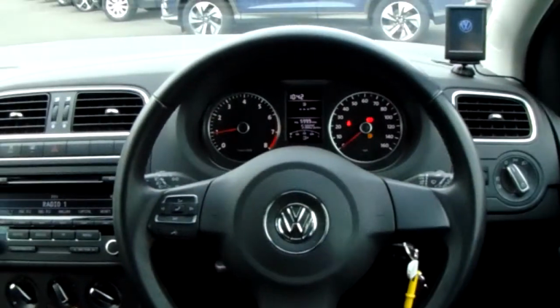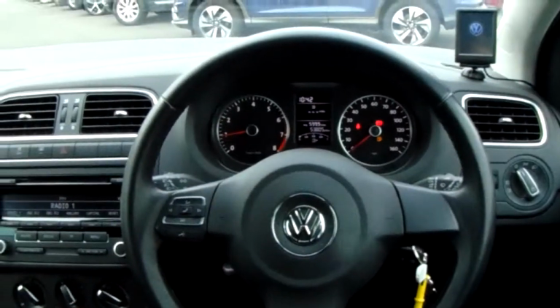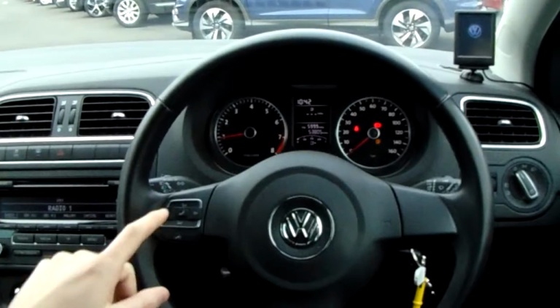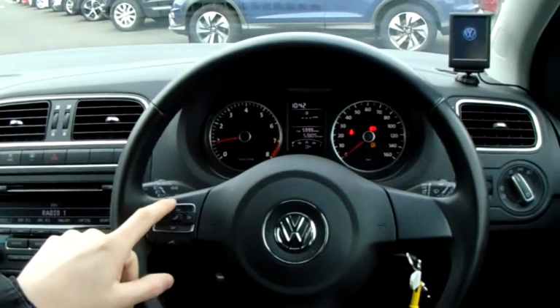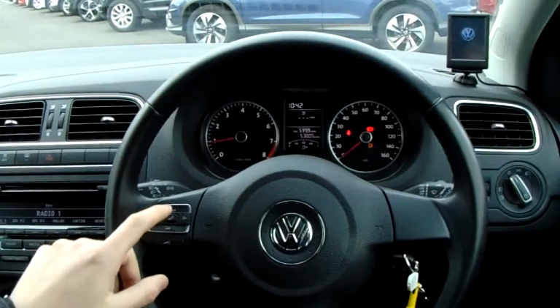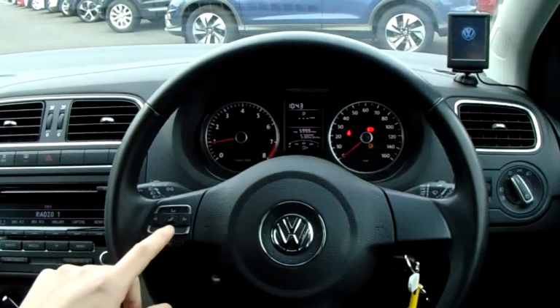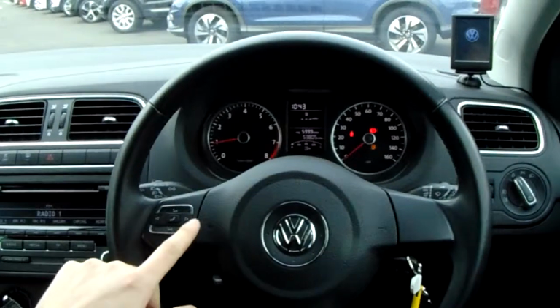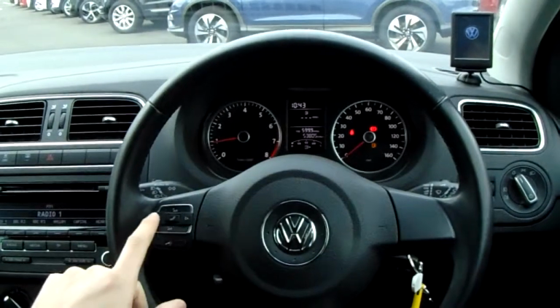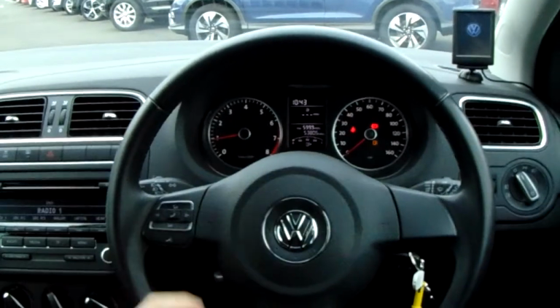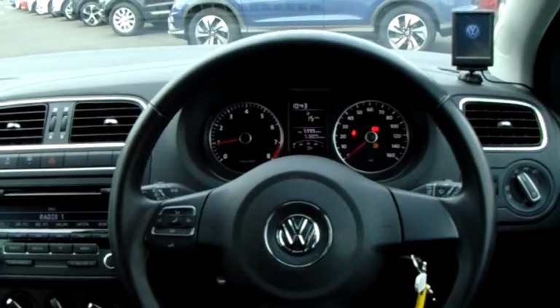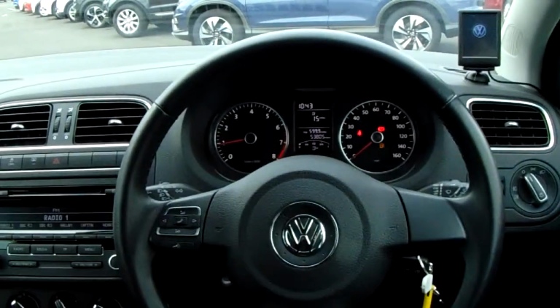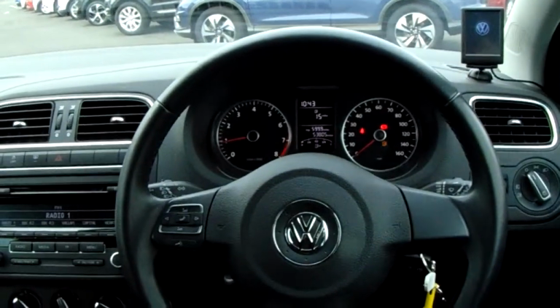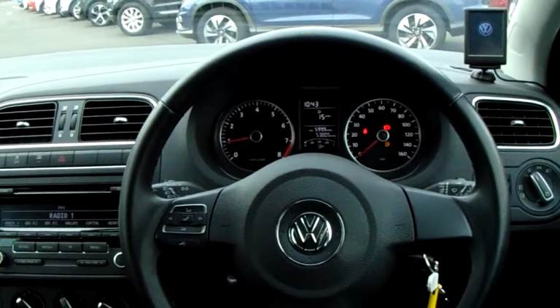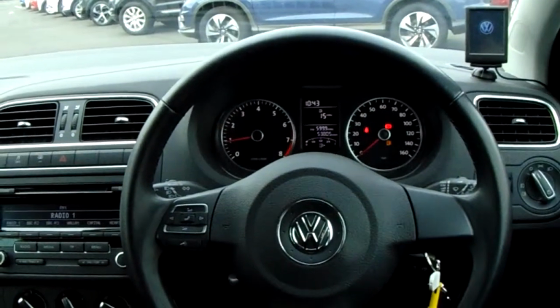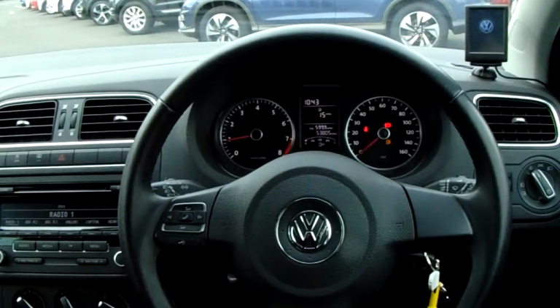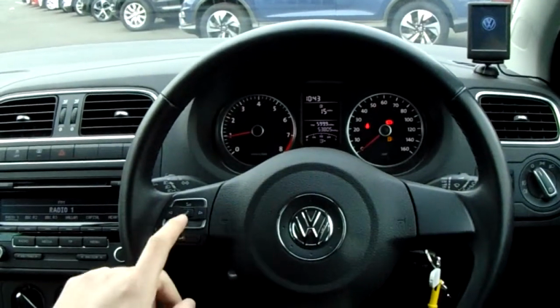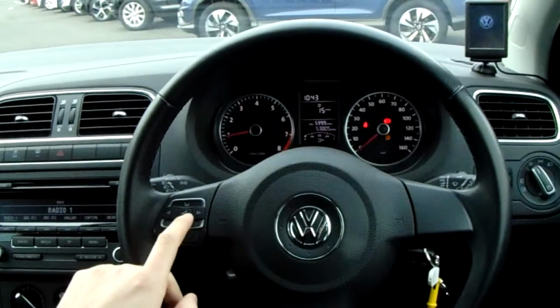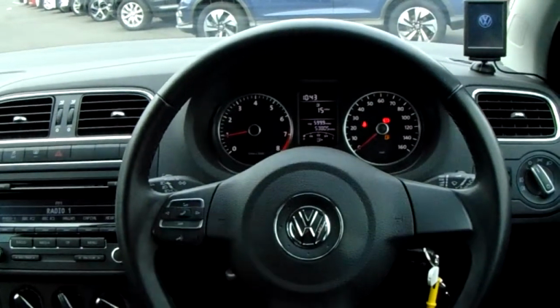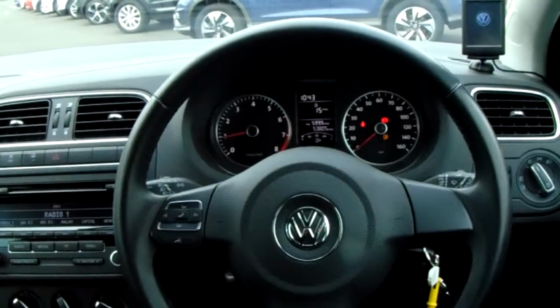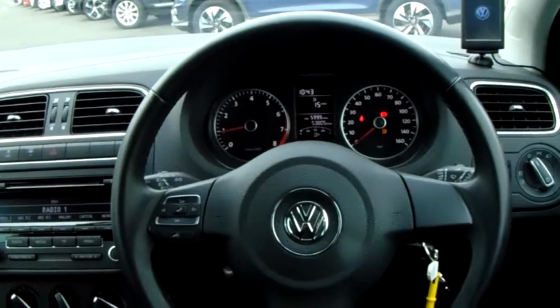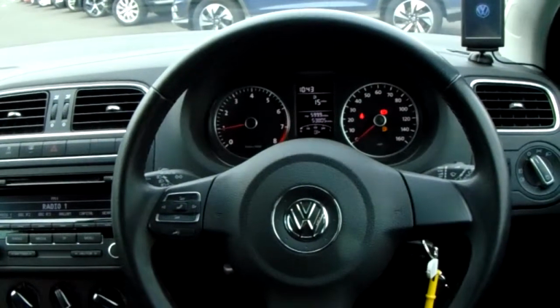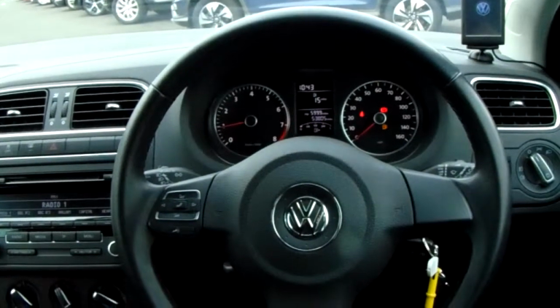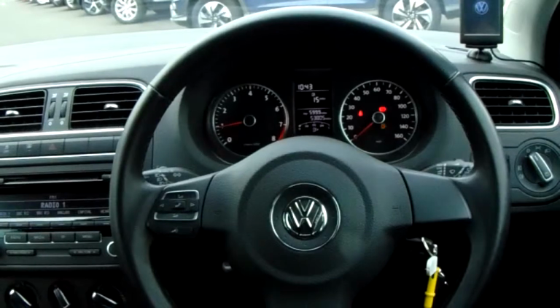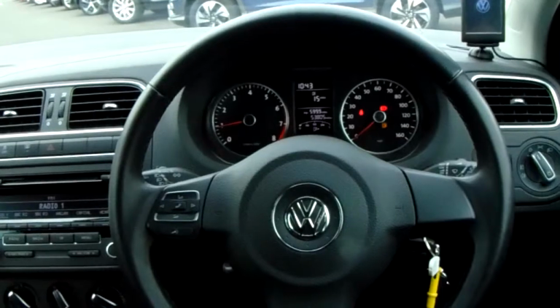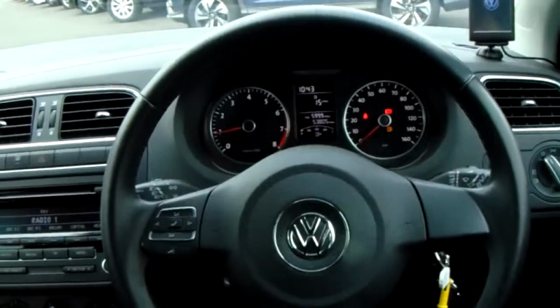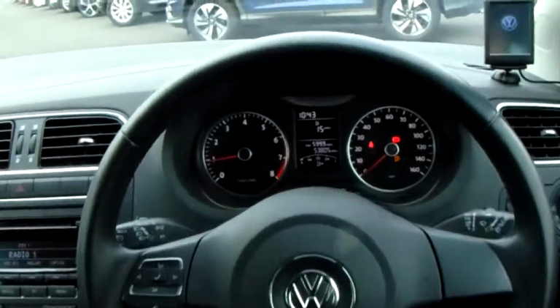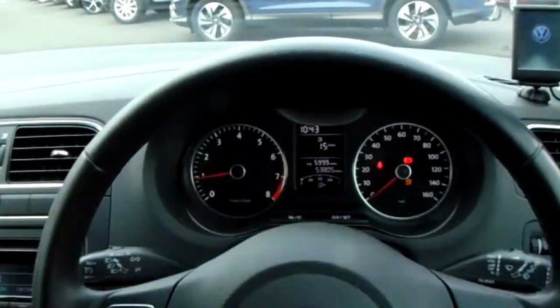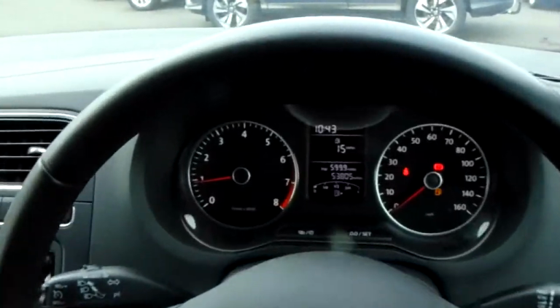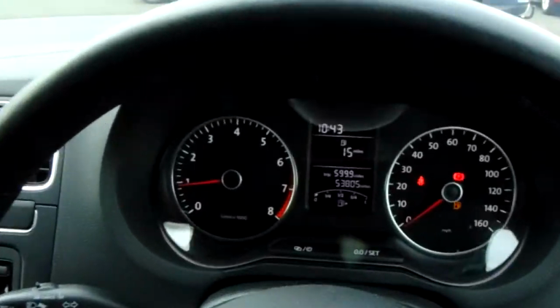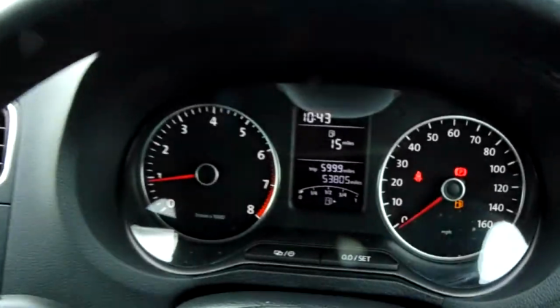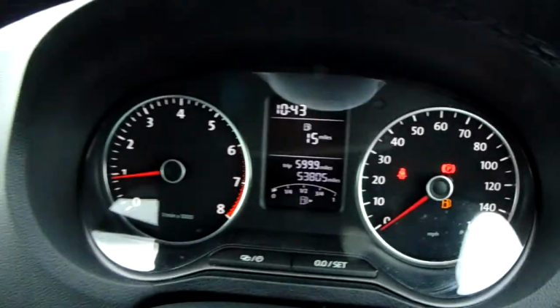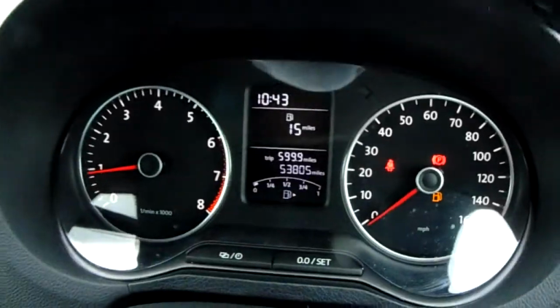On the steering wheel you've got some controls for the media — skip and volume — and you've also got some Bluetooth buttons on there as well. You can see the mileage now.